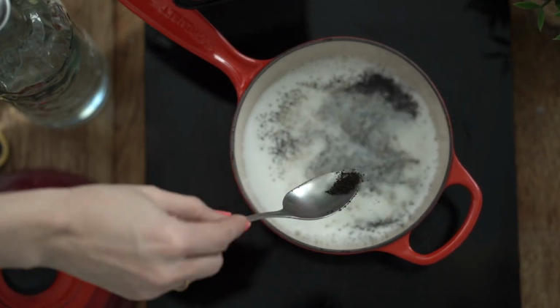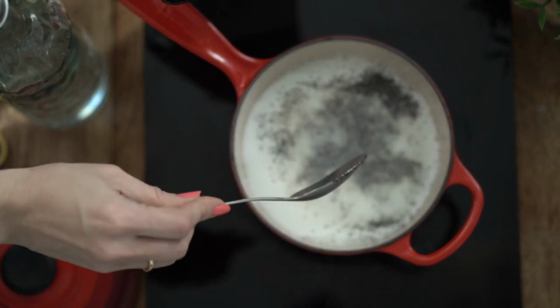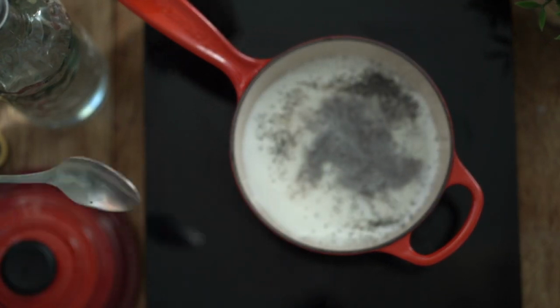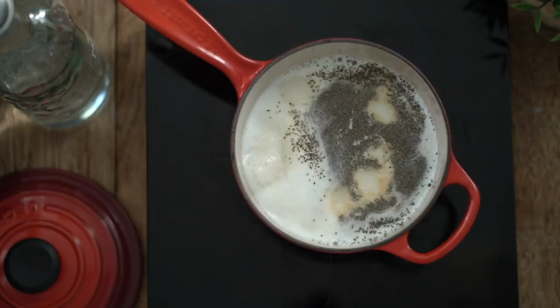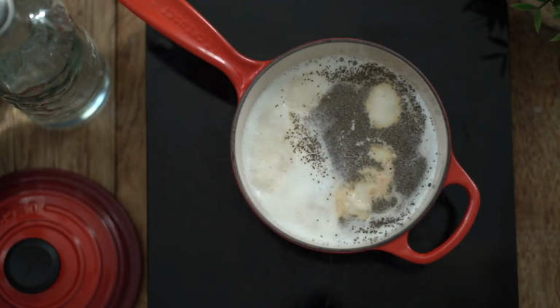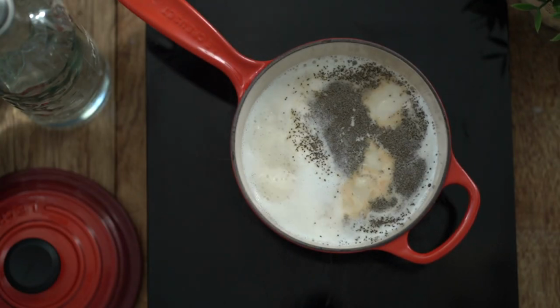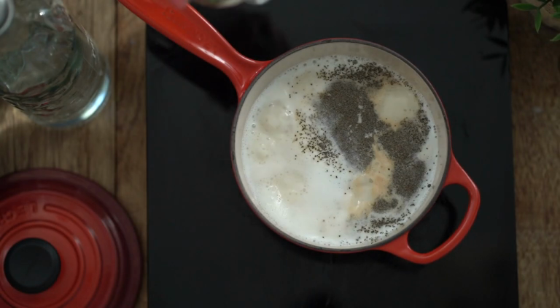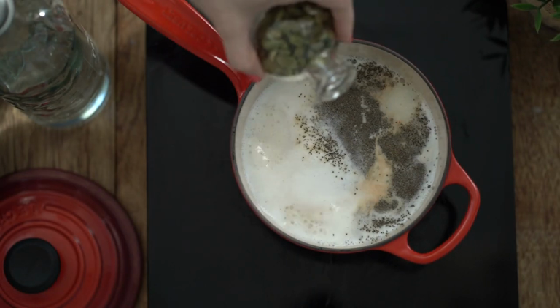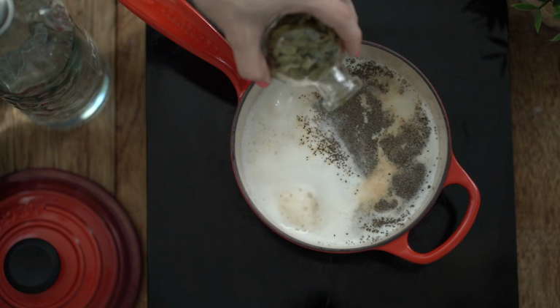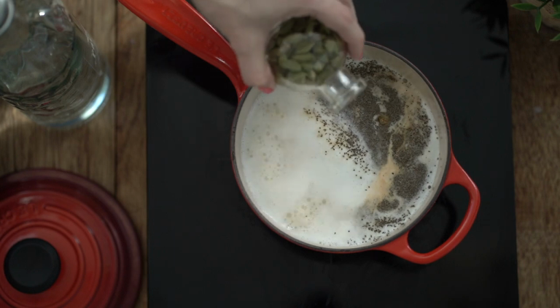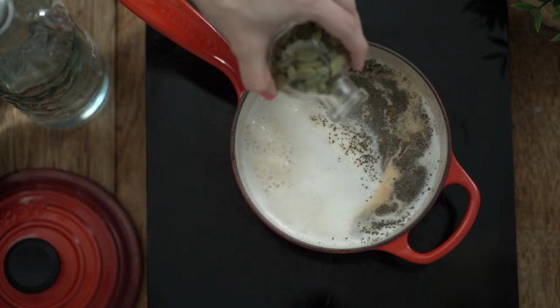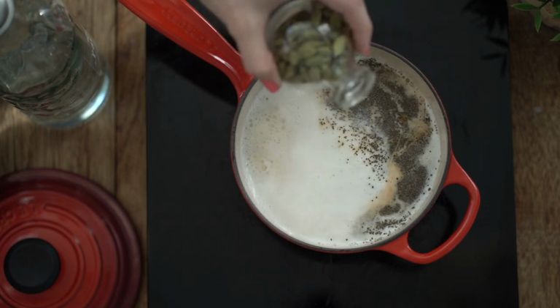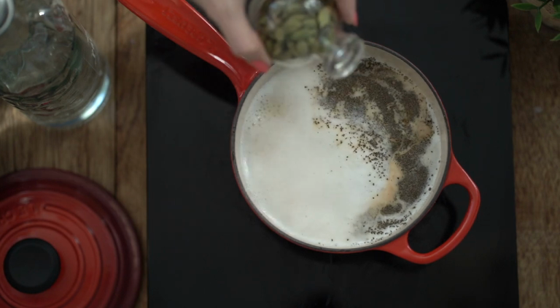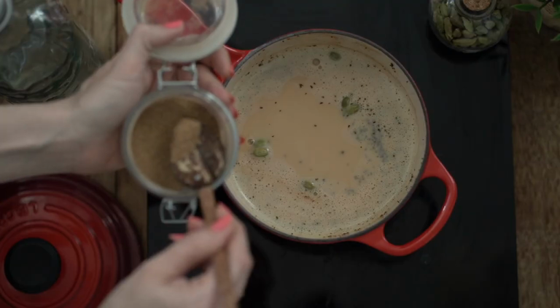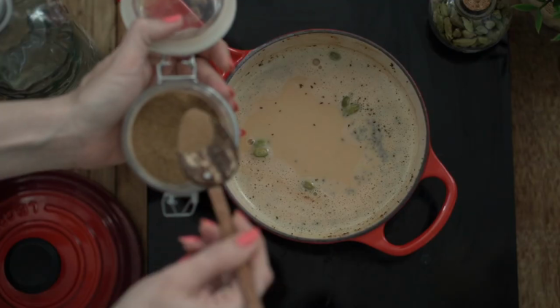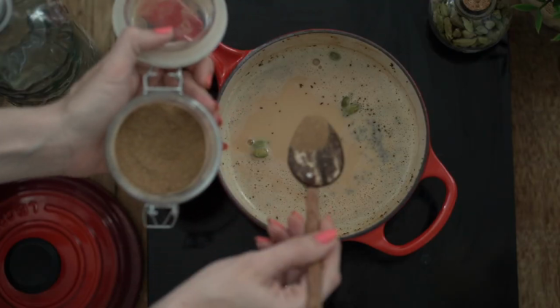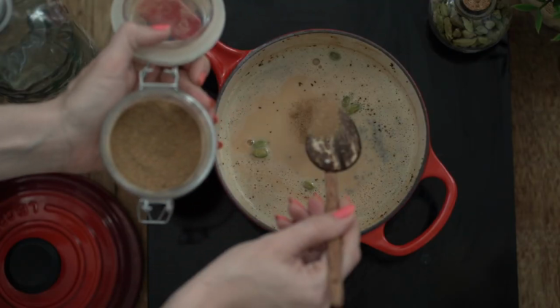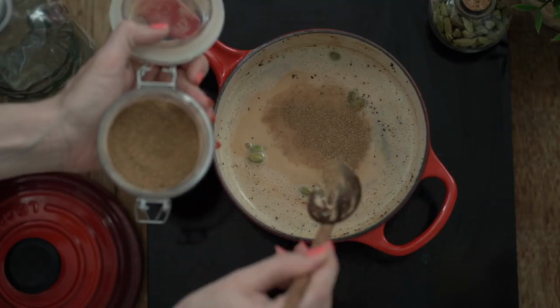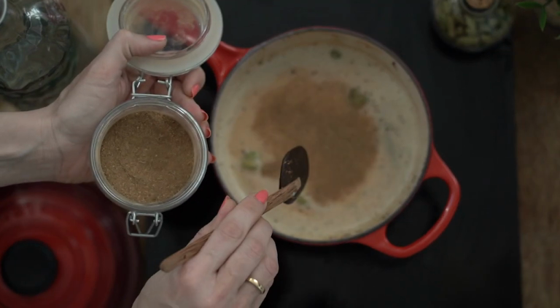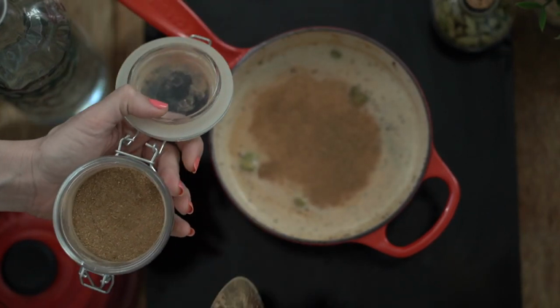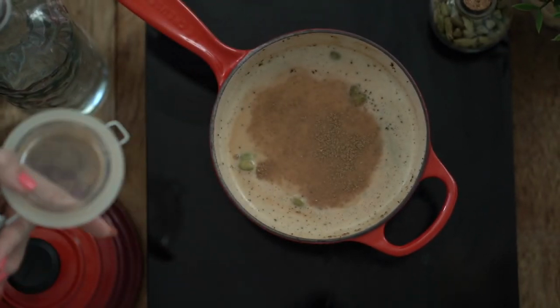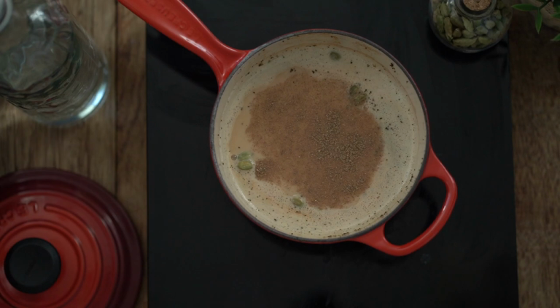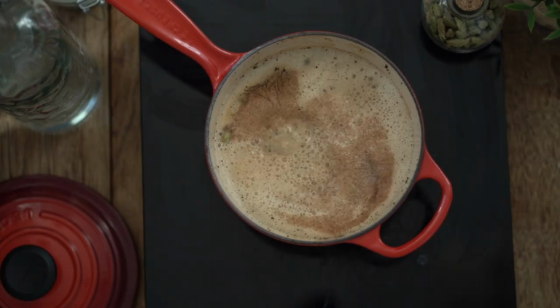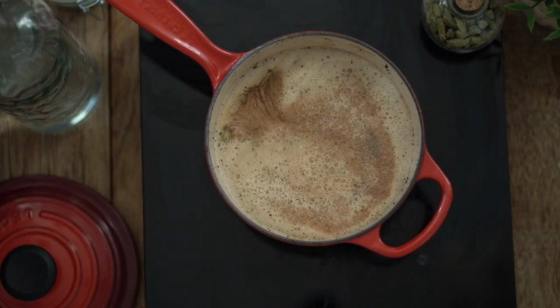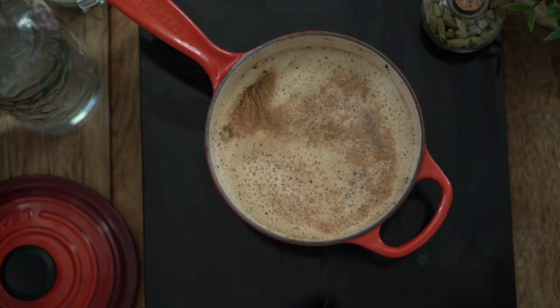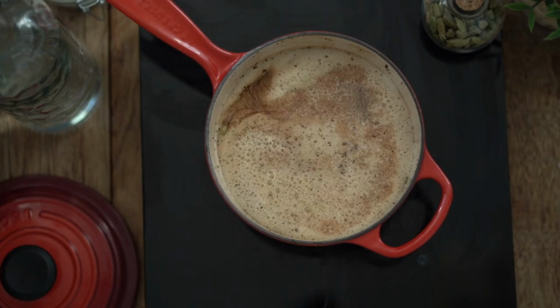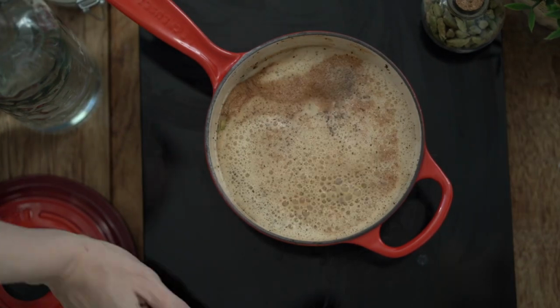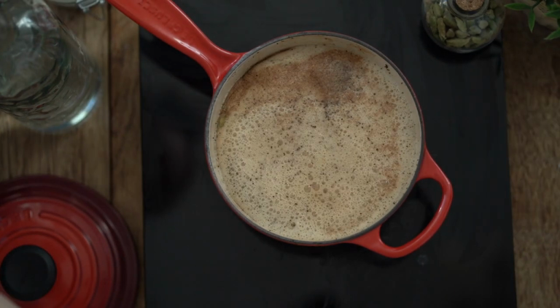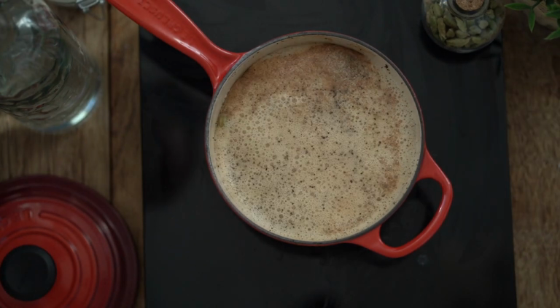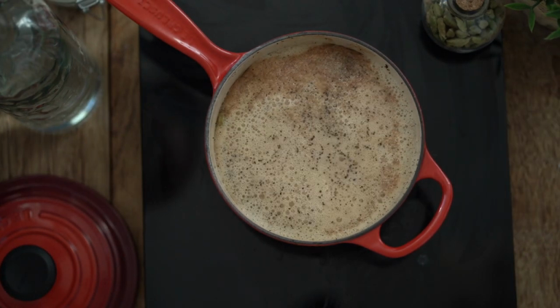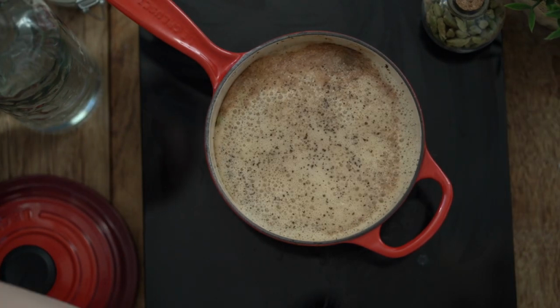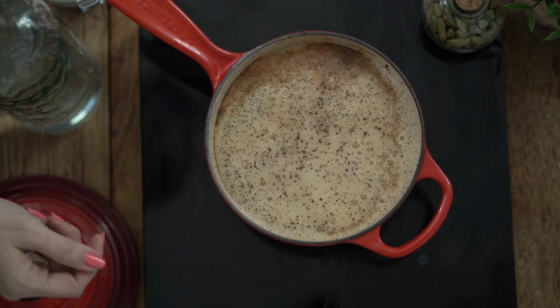This part is up to you and how strong you want your tea to be. I also love adding iliki, which is cardamom, and some masala mix, because I like my Mombasa style masala chai.